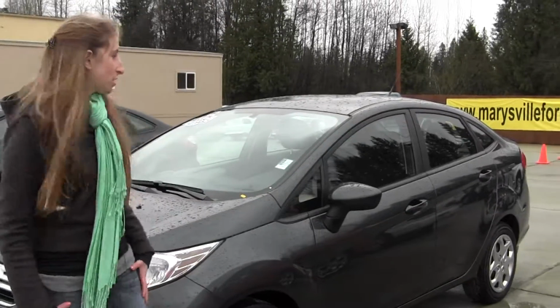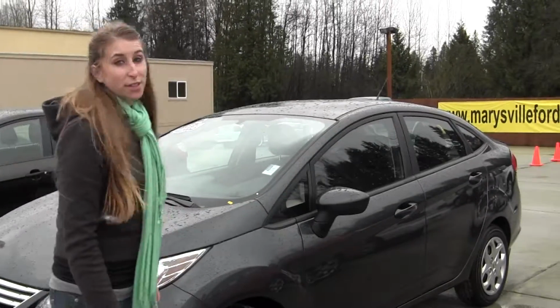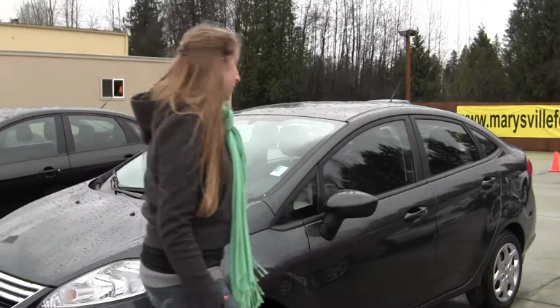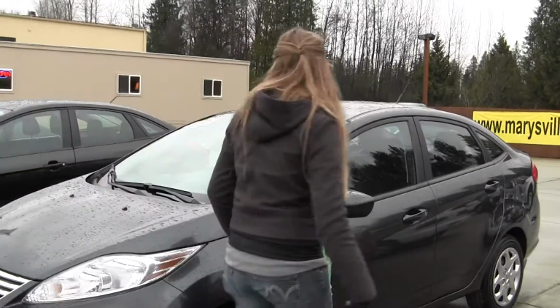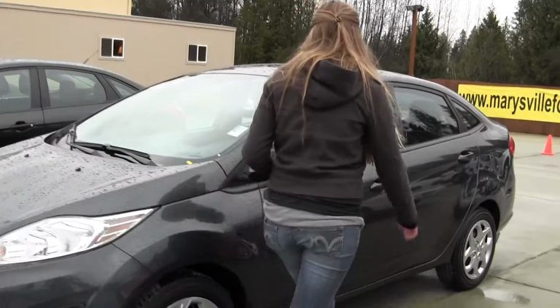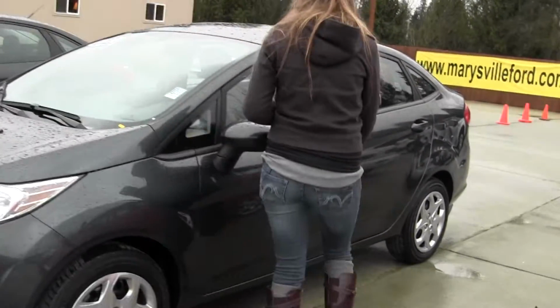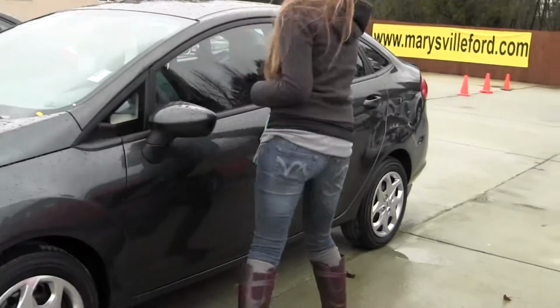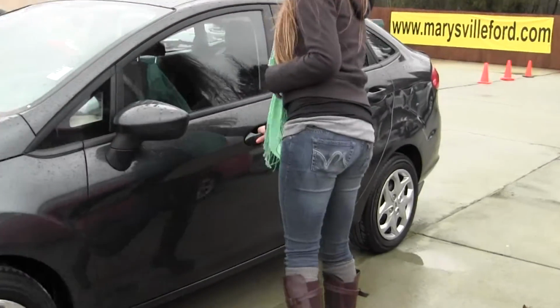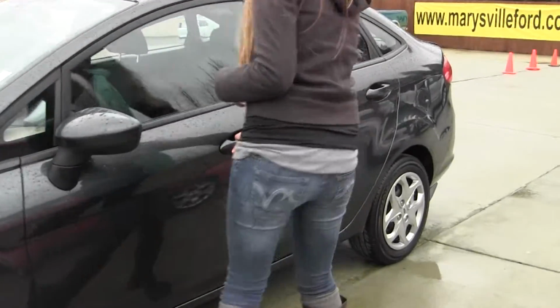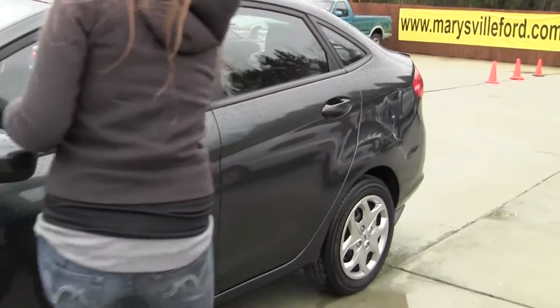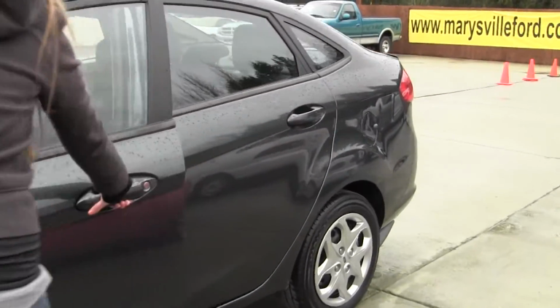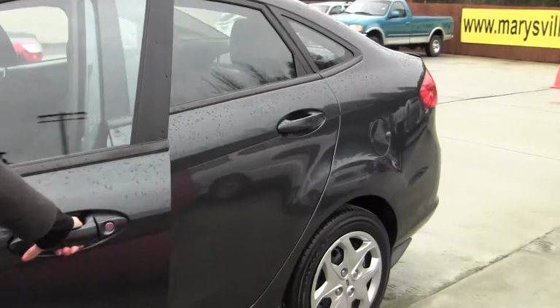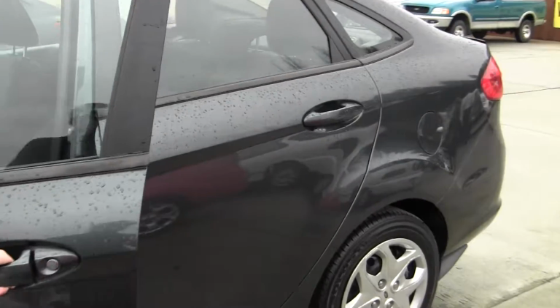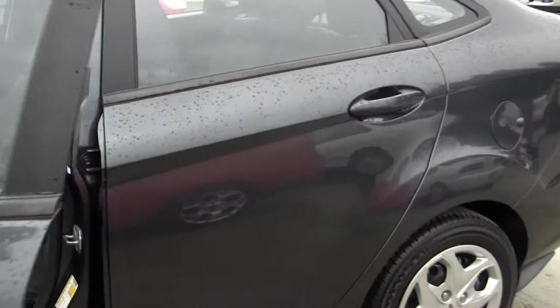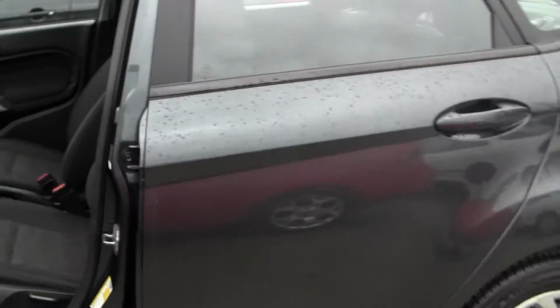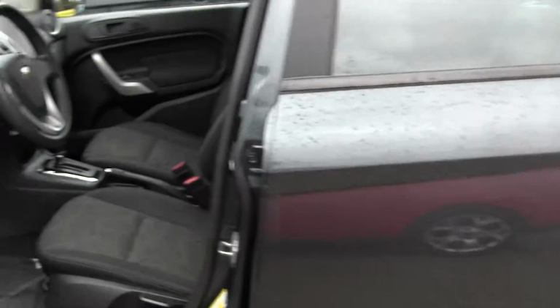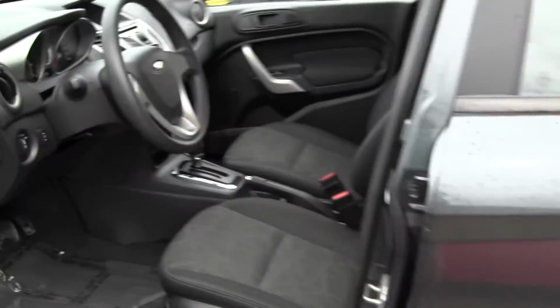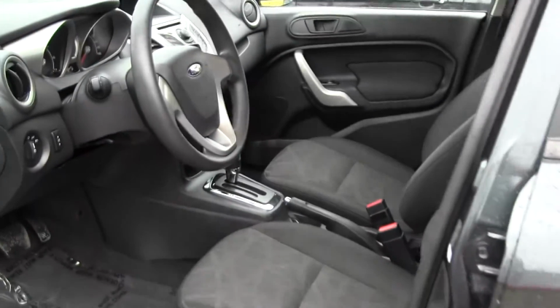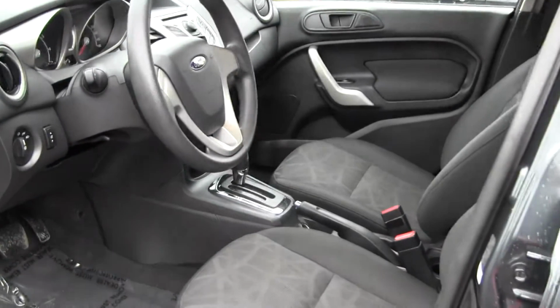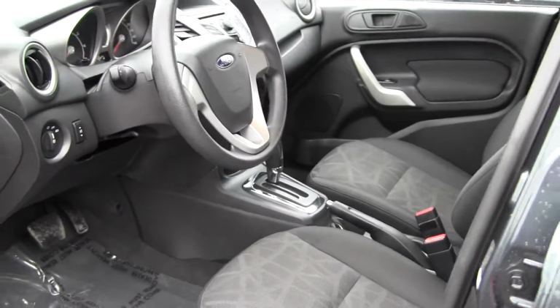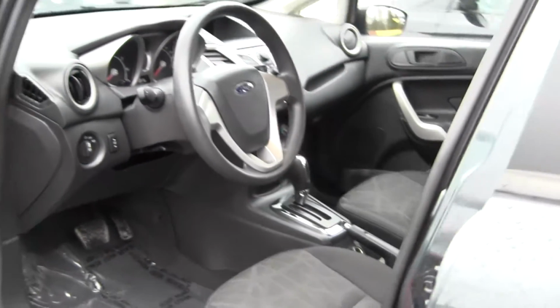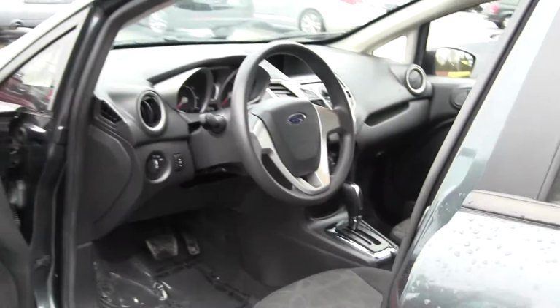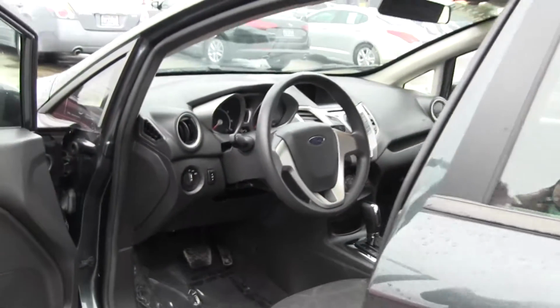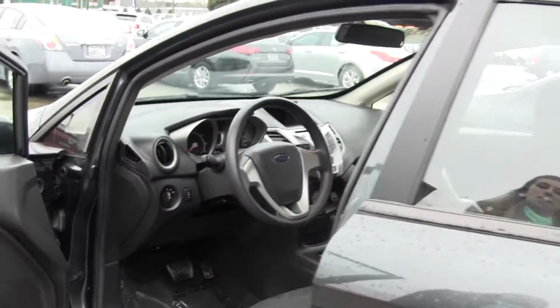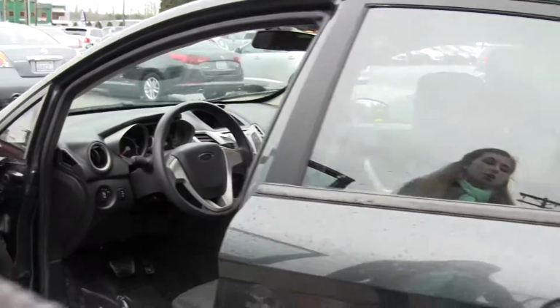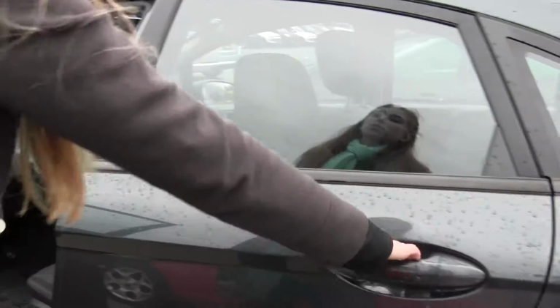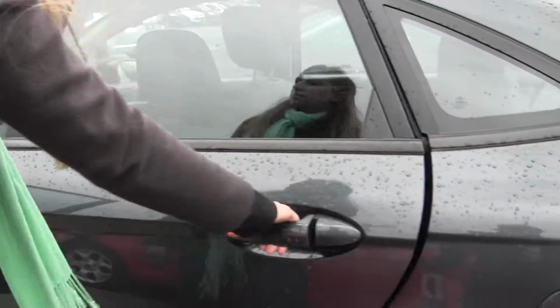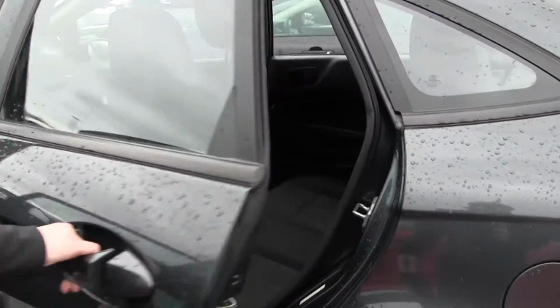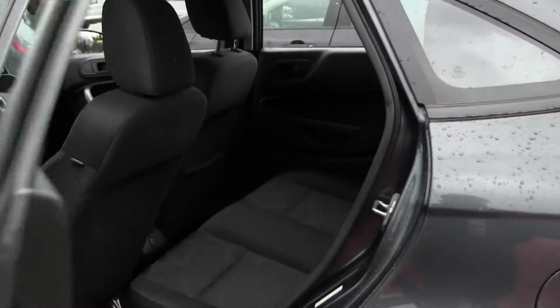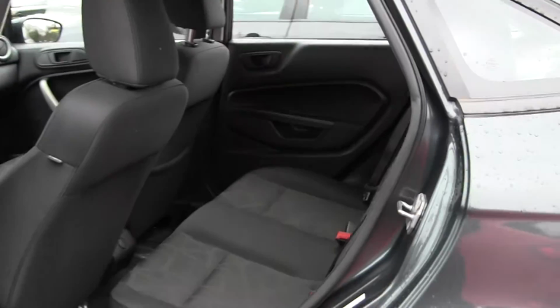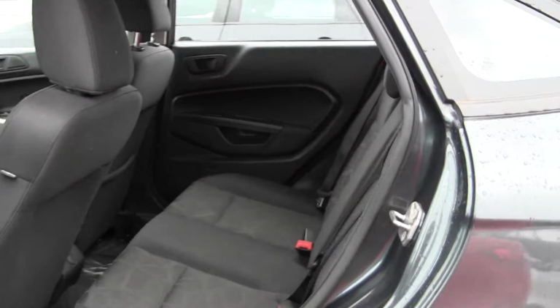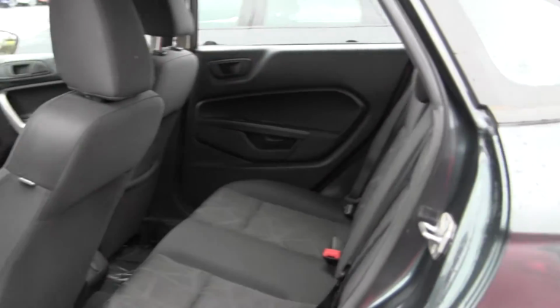Let's check out the inside here. This vehicle is a Carfax One Owner, which is a great thing to know about it. You've got your black cloth seating, automatic transmission, and the back seats three.